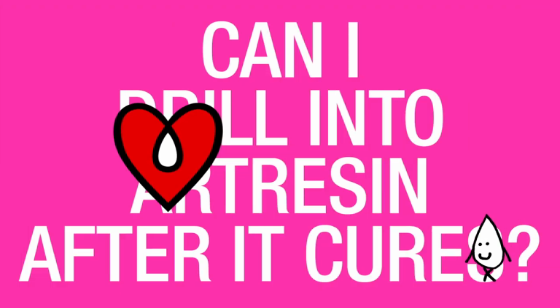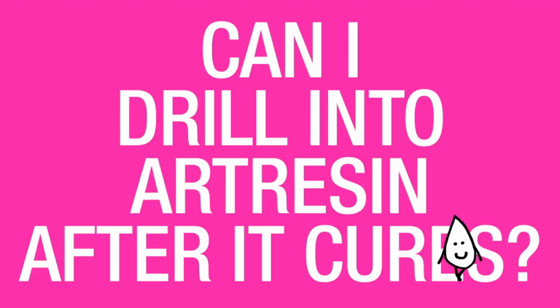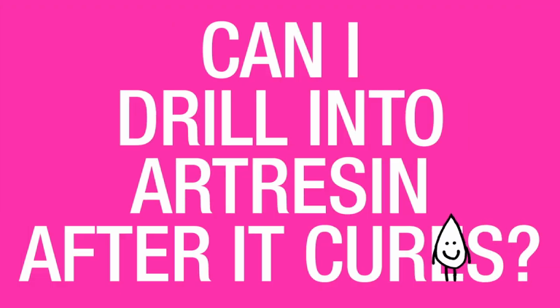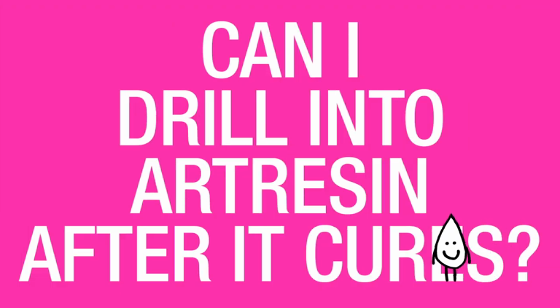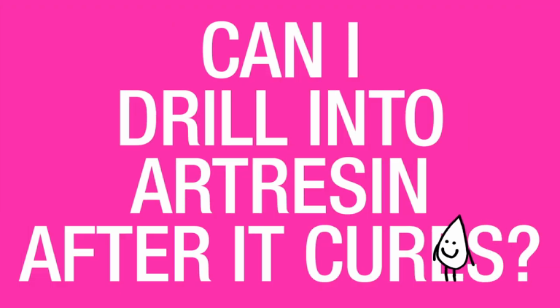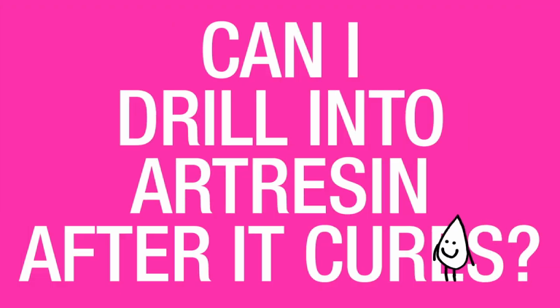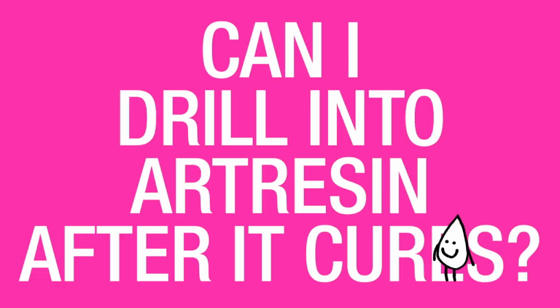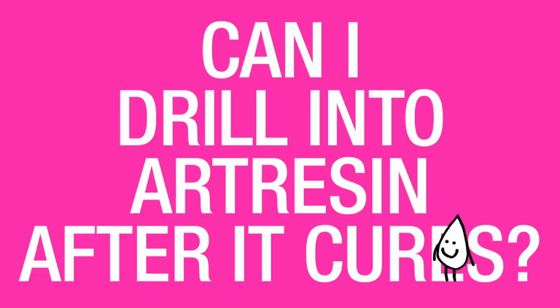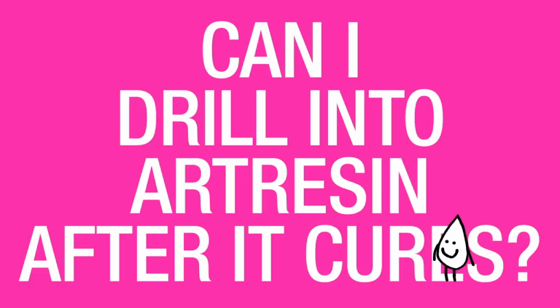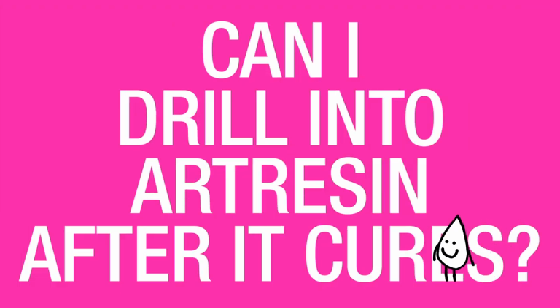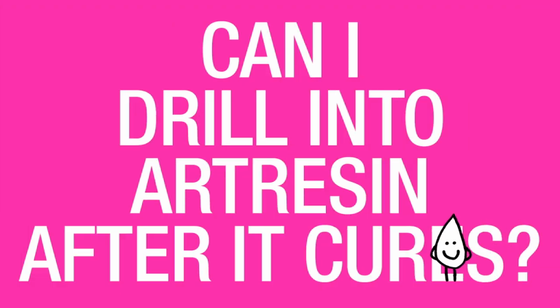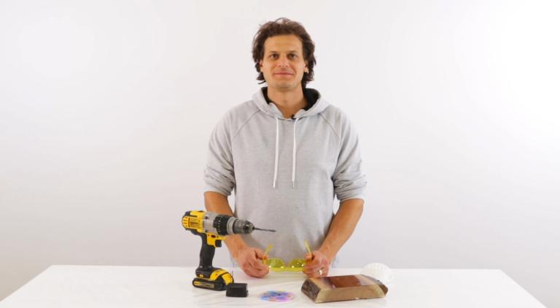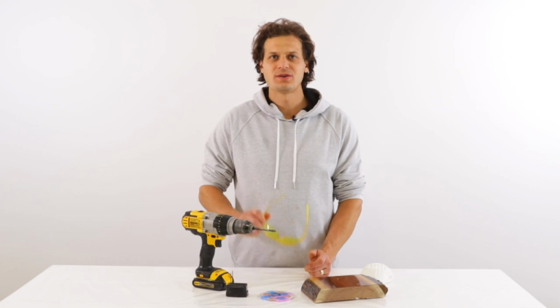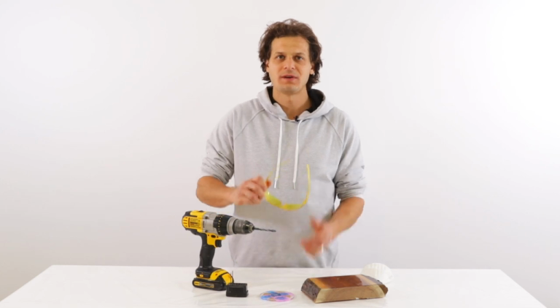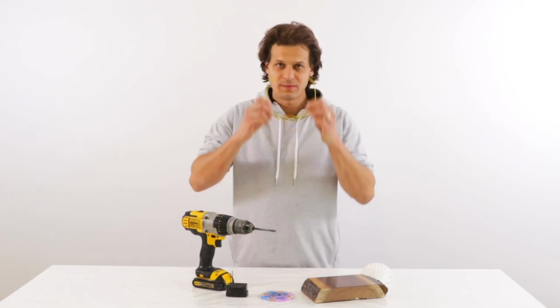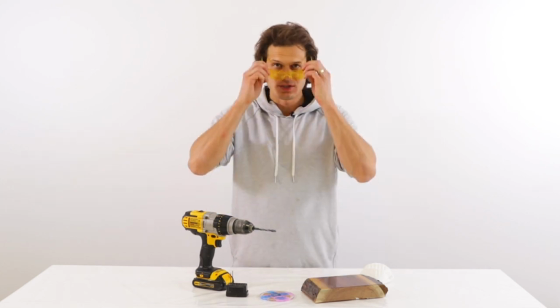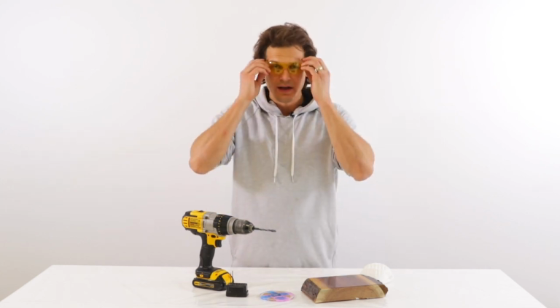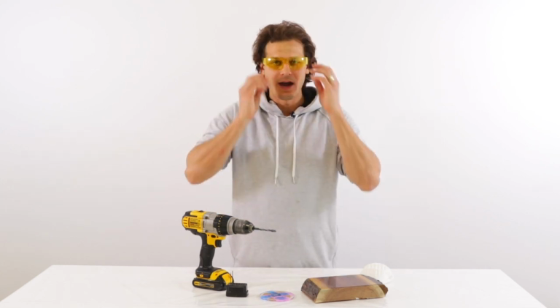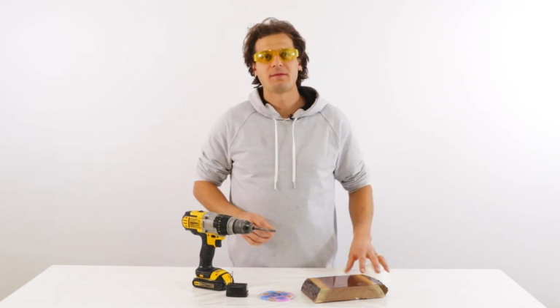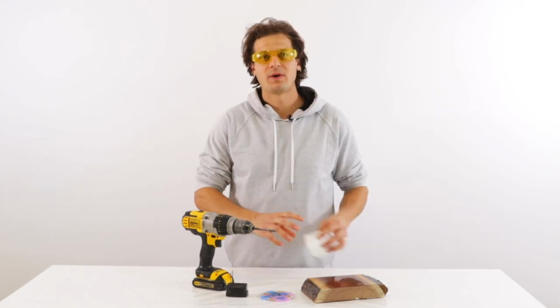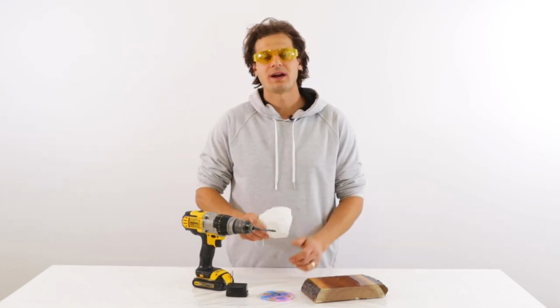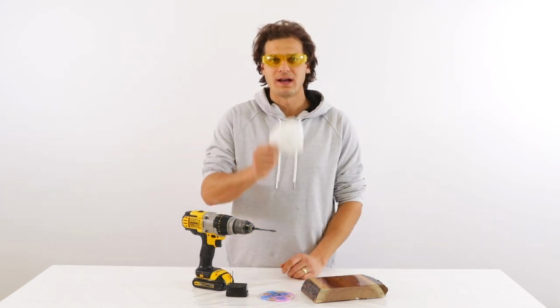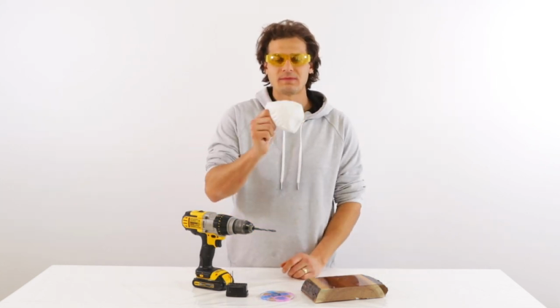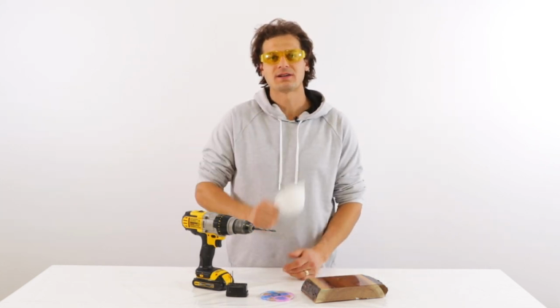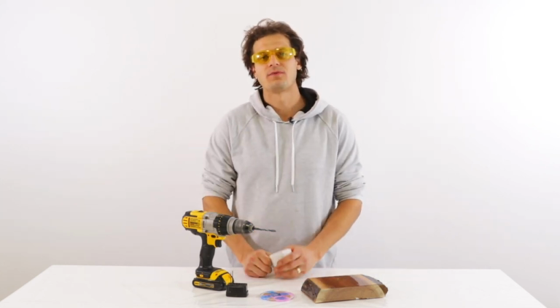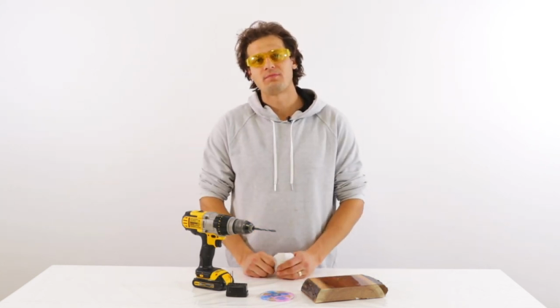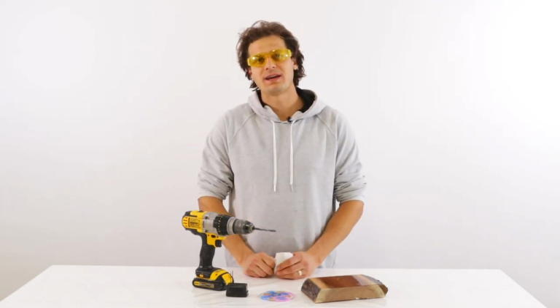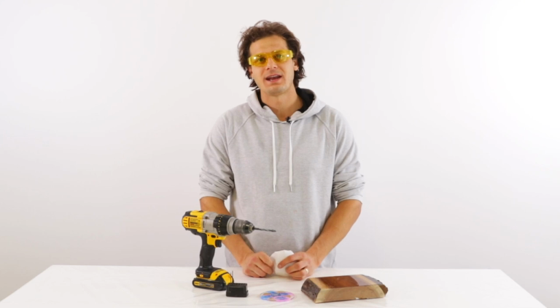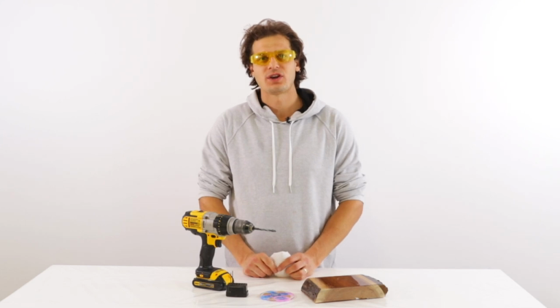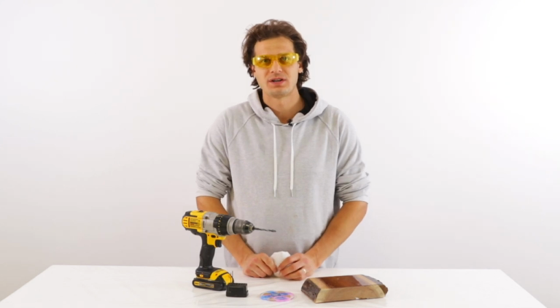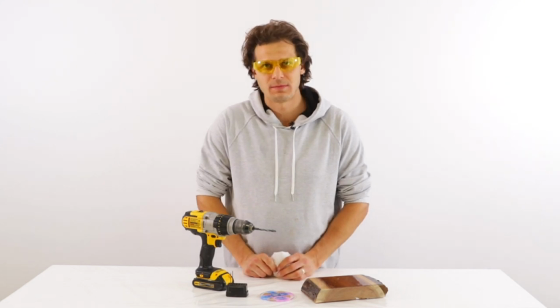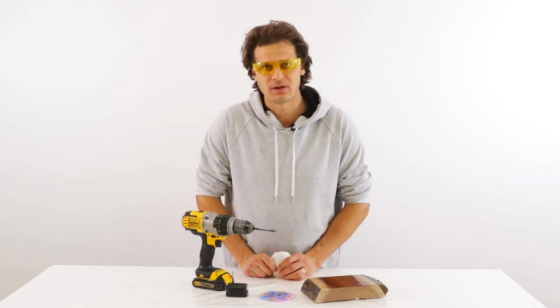Can I drill into art resin after it cures? Yes you can, but use some caution. I'd recommend wearing a dust mask to avoid breathing in any of the cured dust particles.